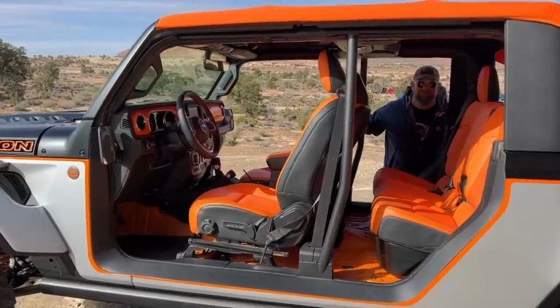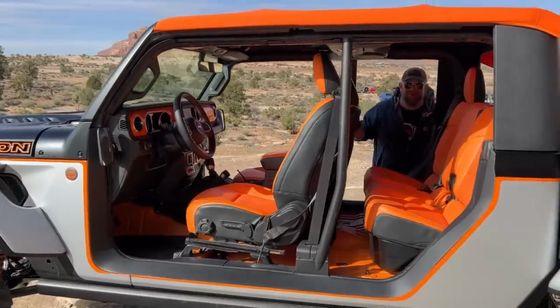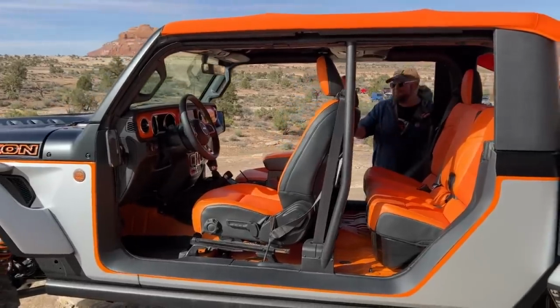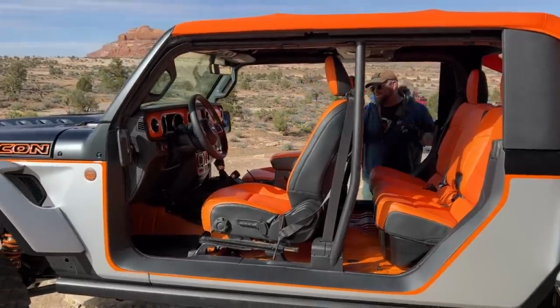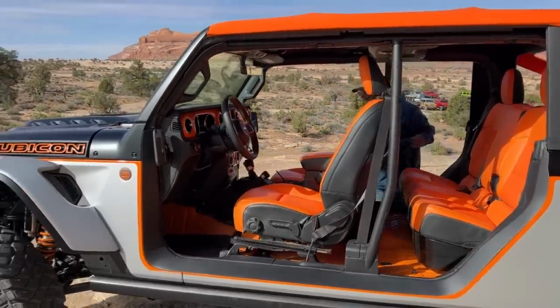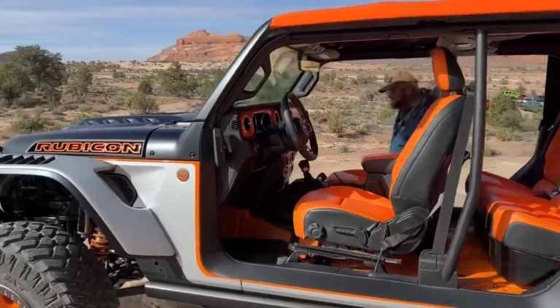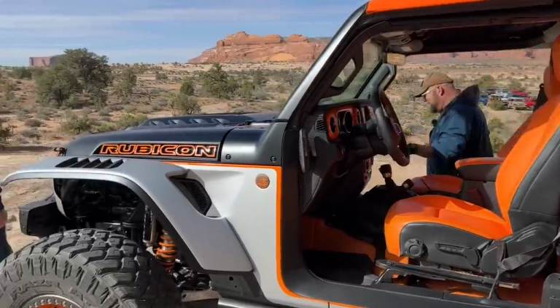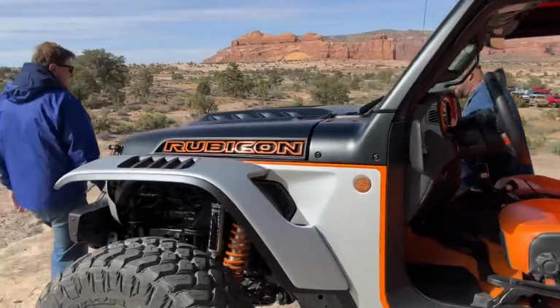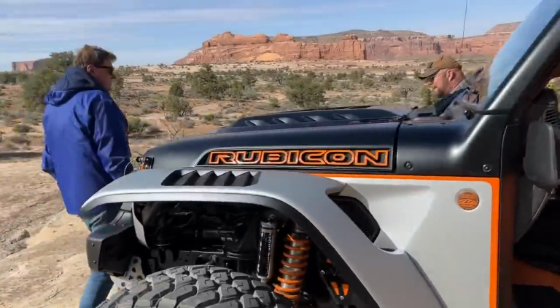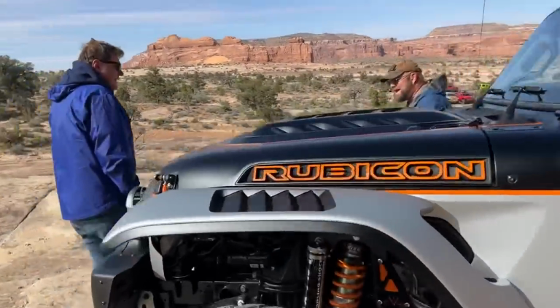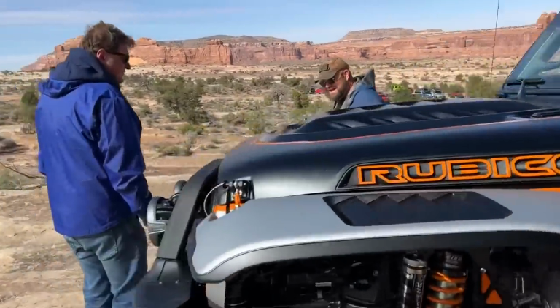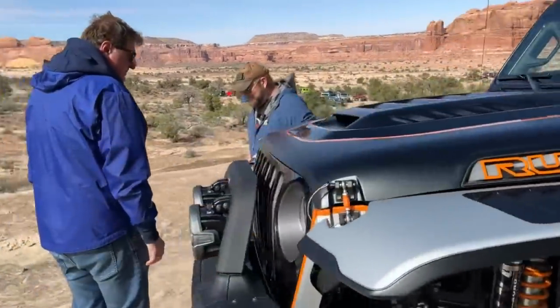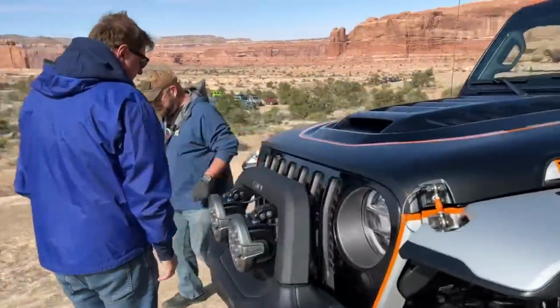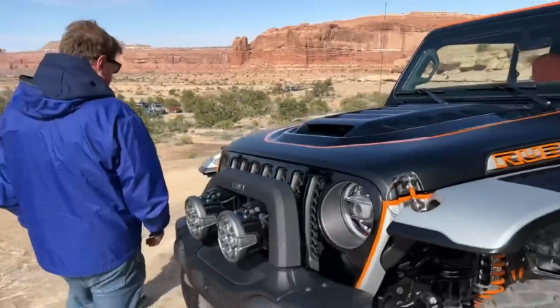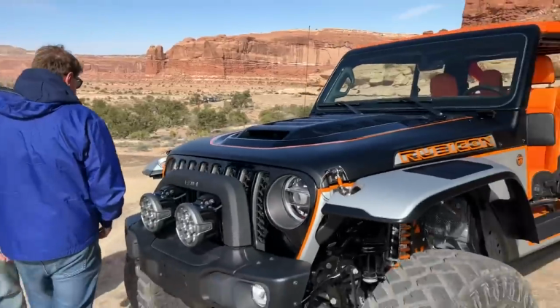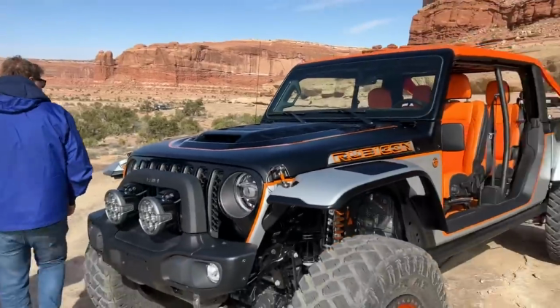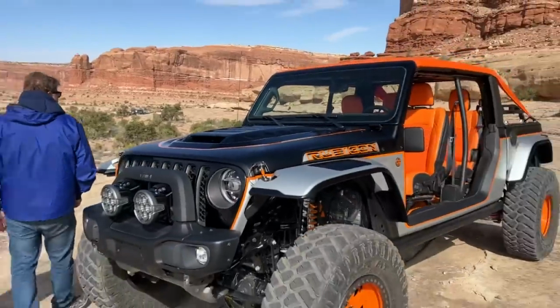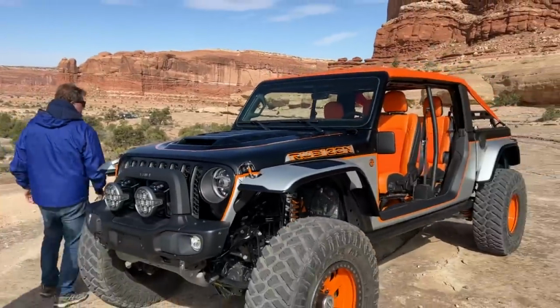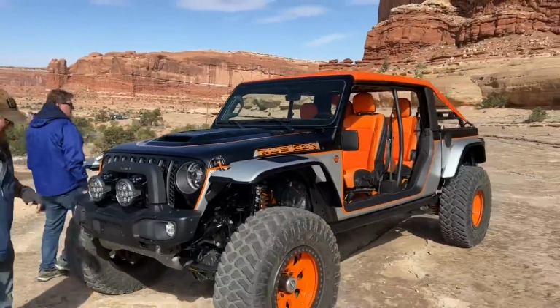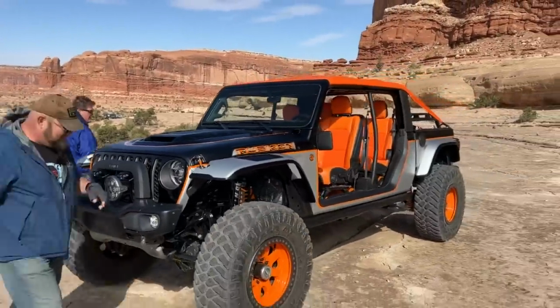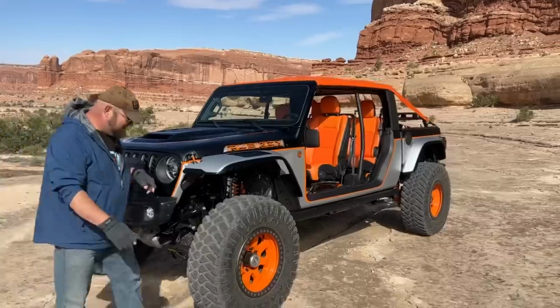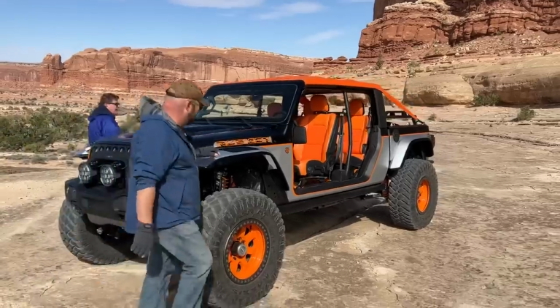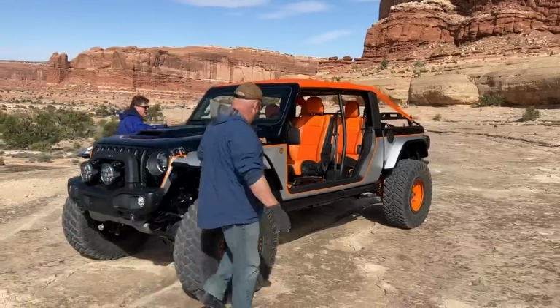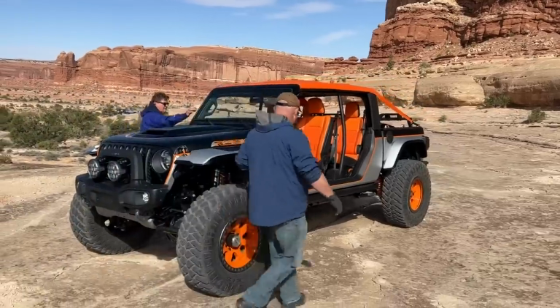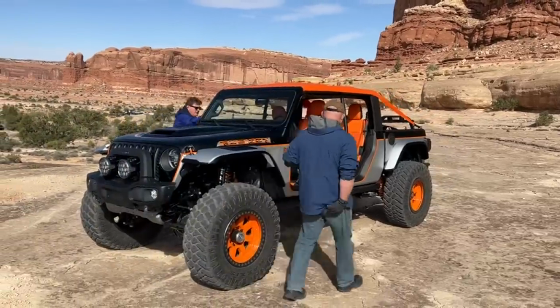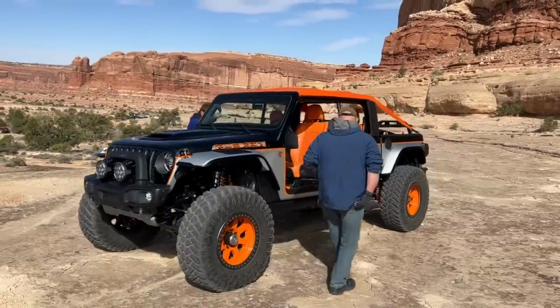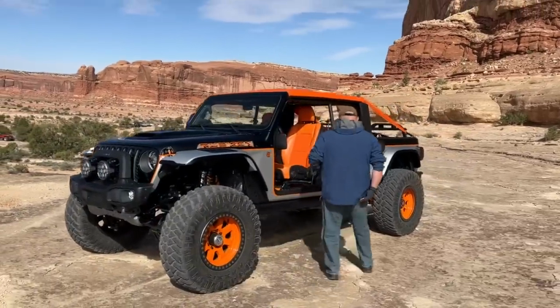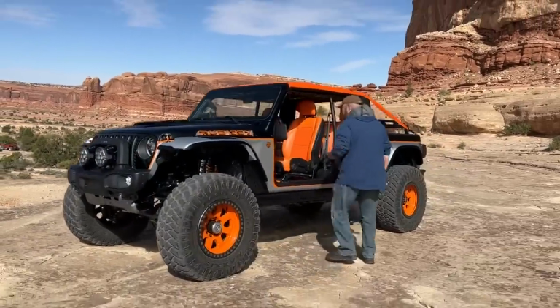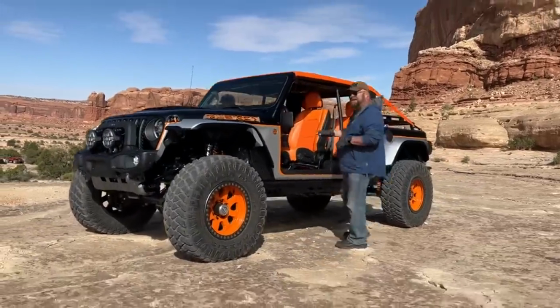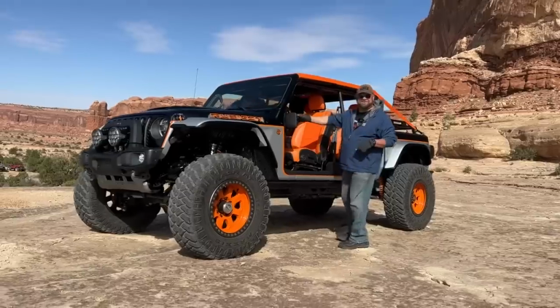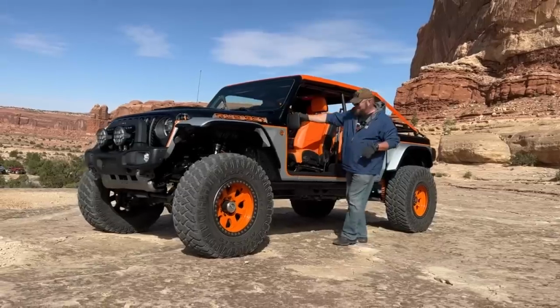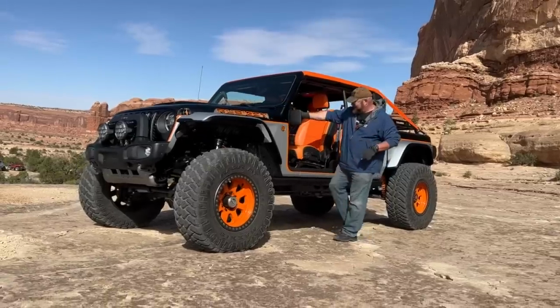The beauty of this is we get a ticket for a ride! Why don't you jump behind the wheel and let's take her for a spin — see what a bobbed Gladiator on 40s drives like? I'm super excited about this.